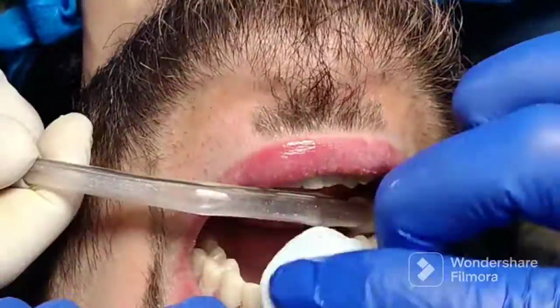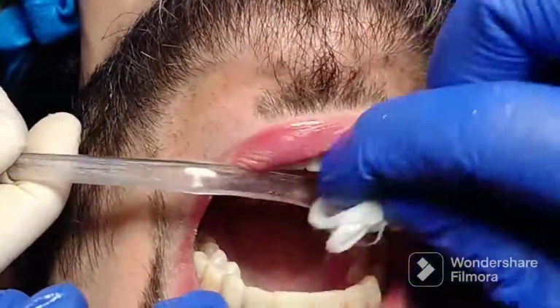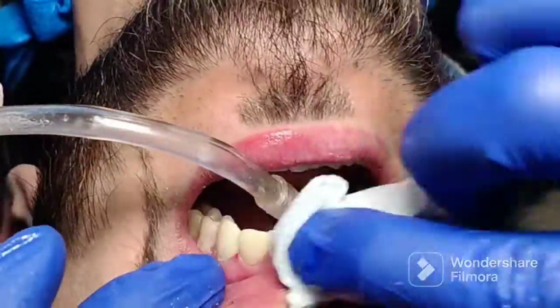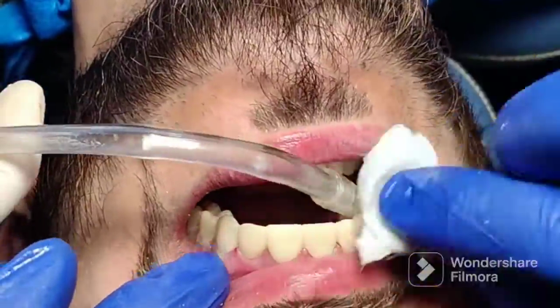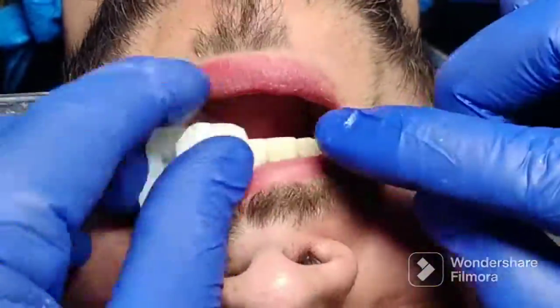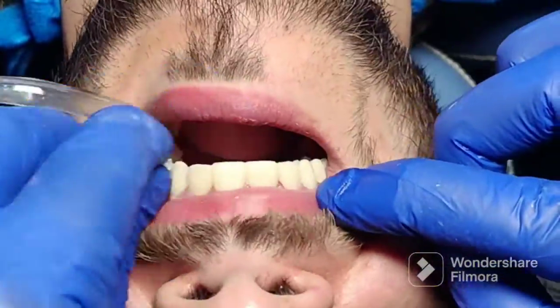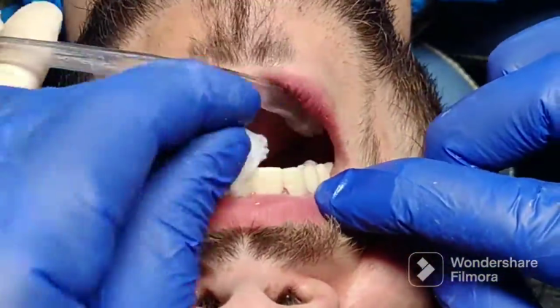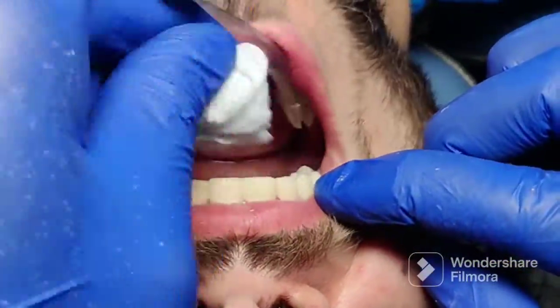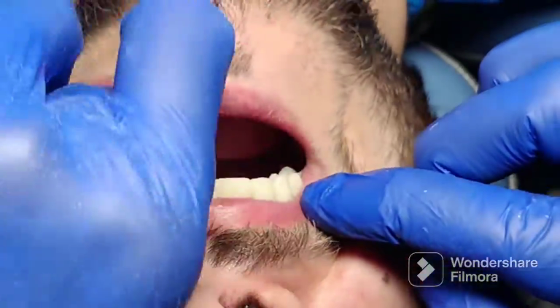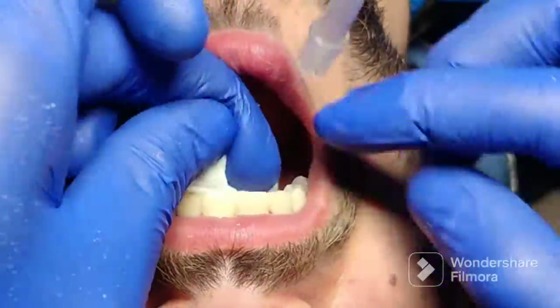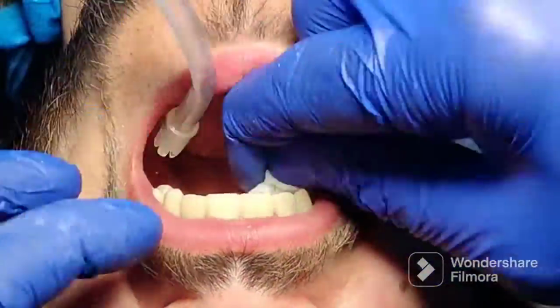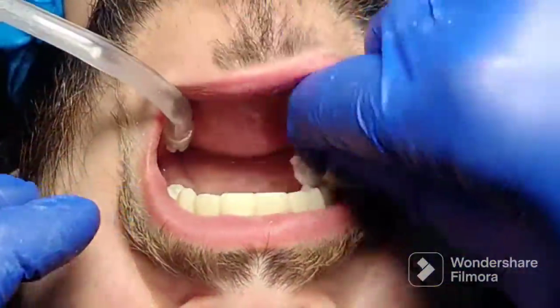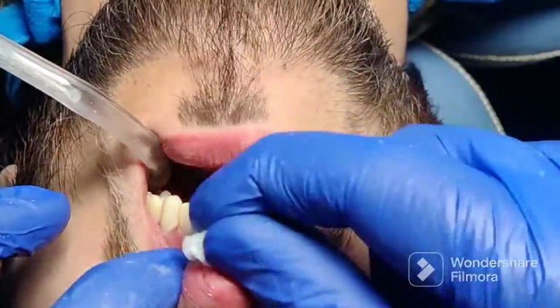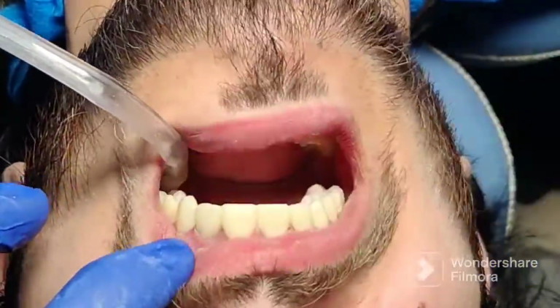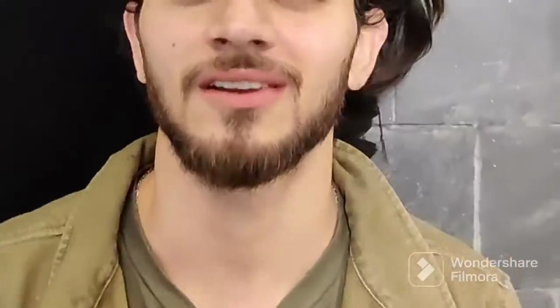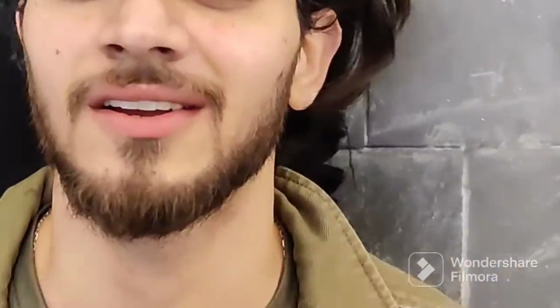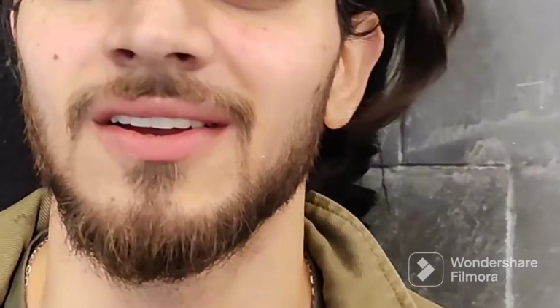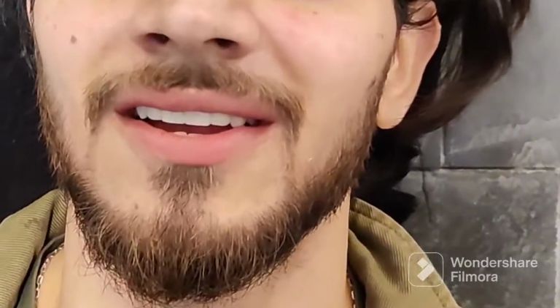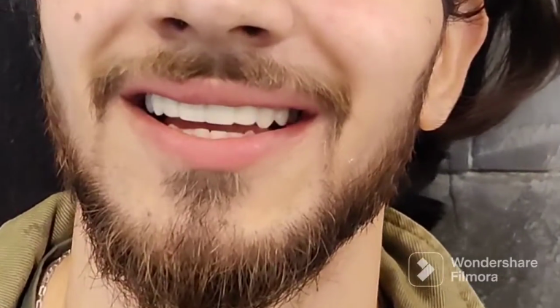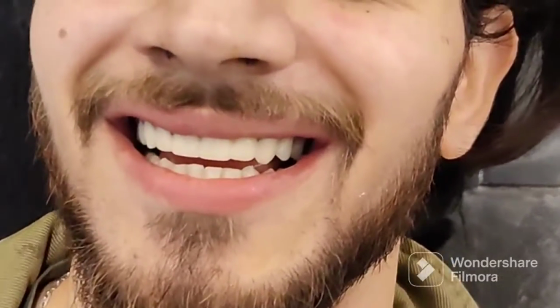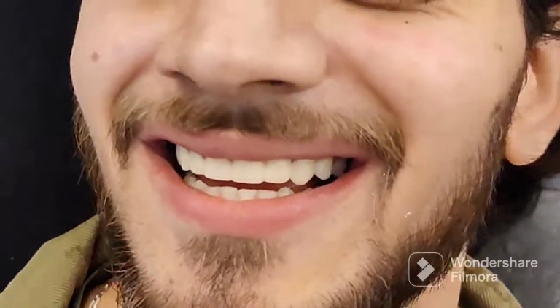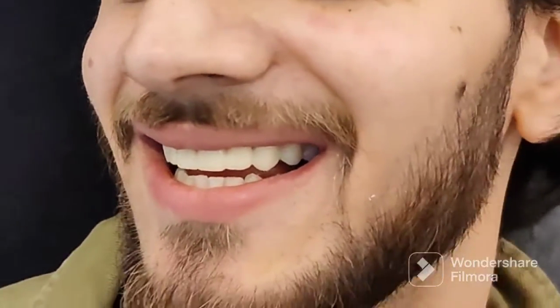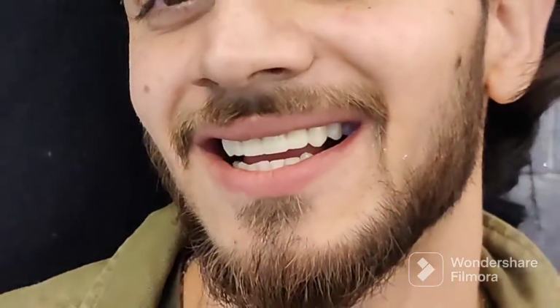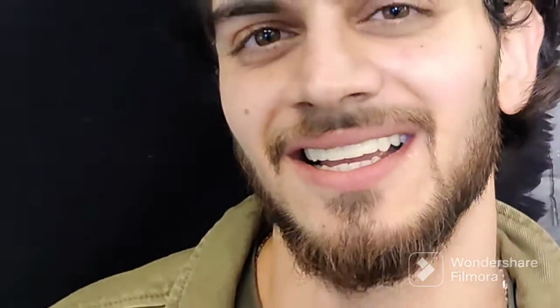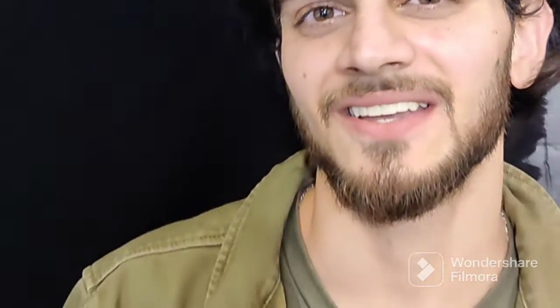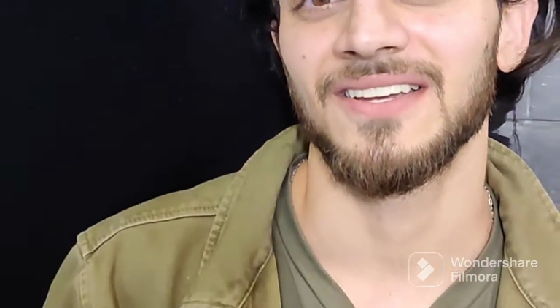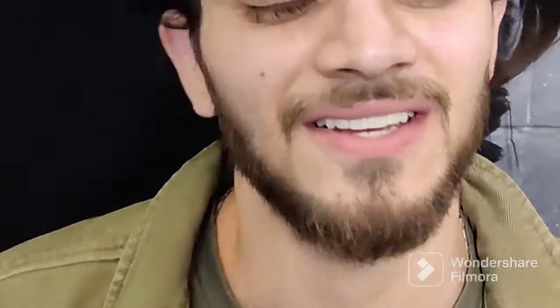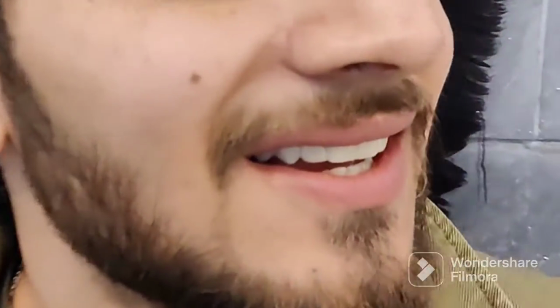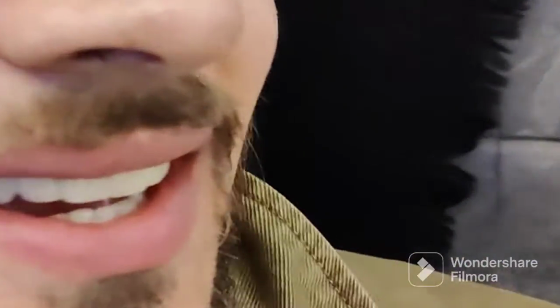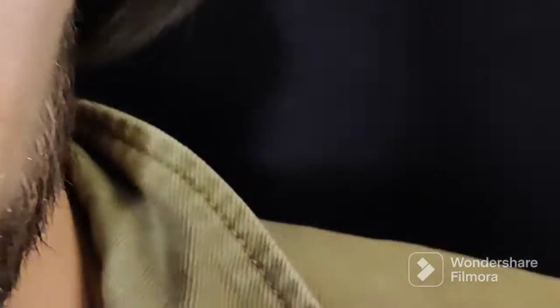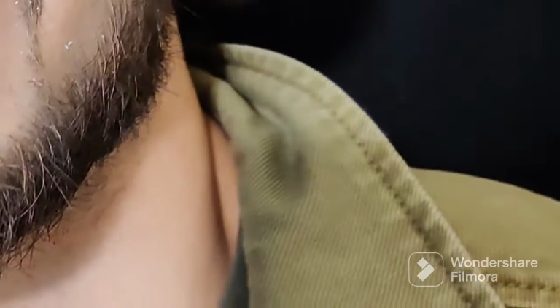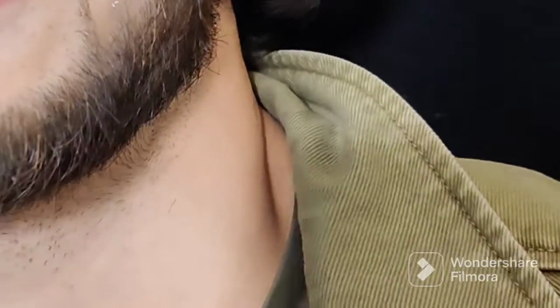Once that is done, get the patient out of the chair and evaluate the aesthetics. Any changes that need to be communicated are done at this stage, so when we do our final veneers we don't have any surprises.